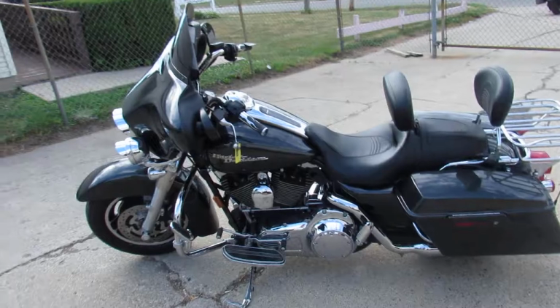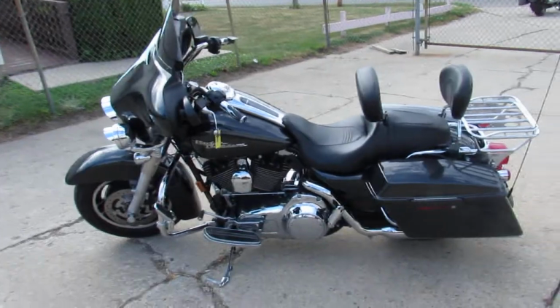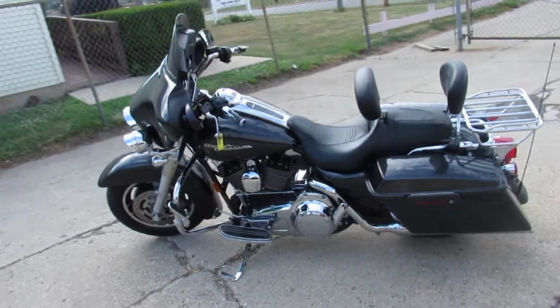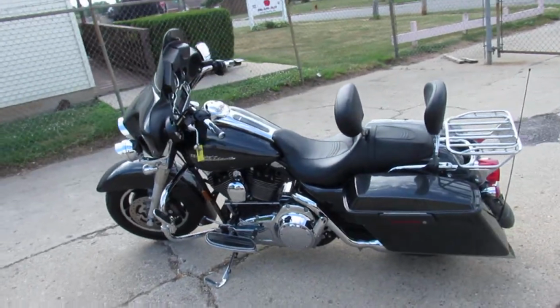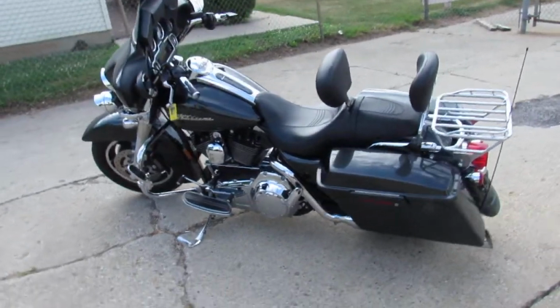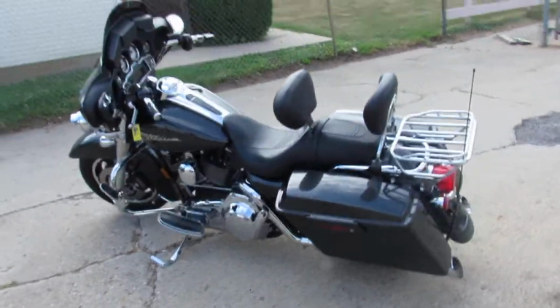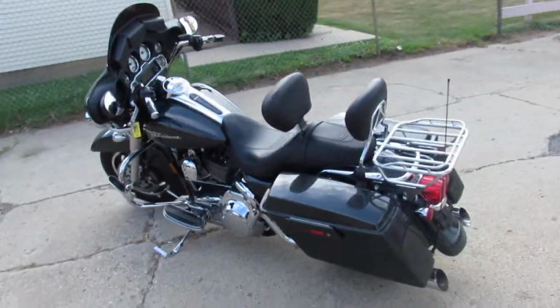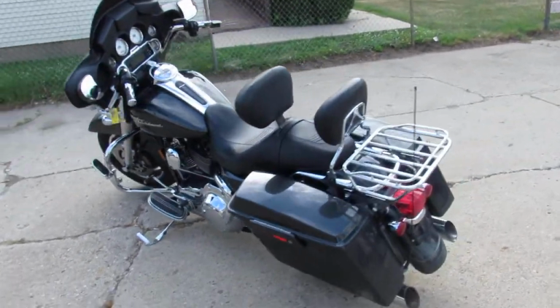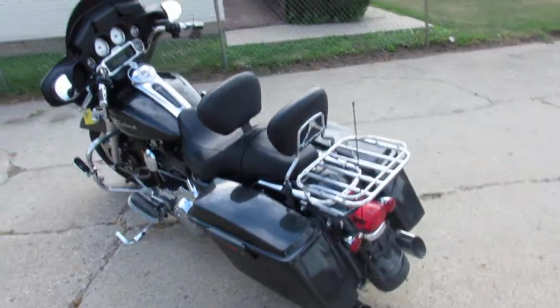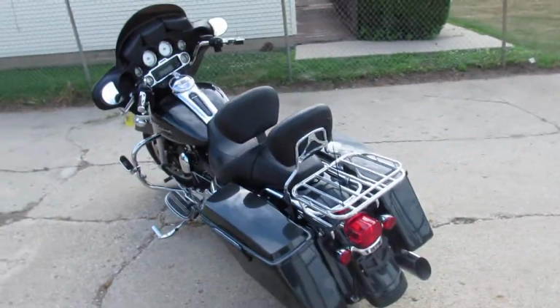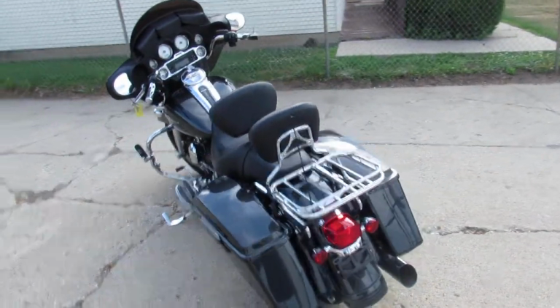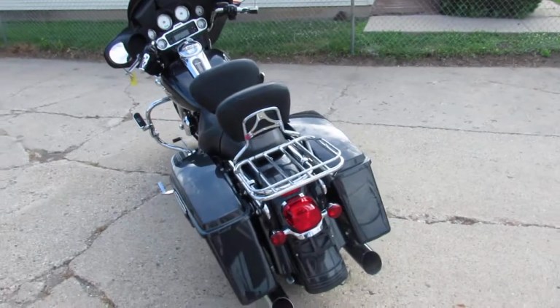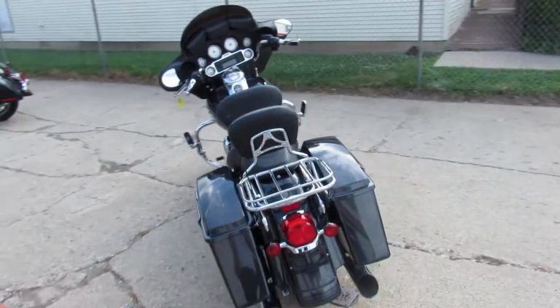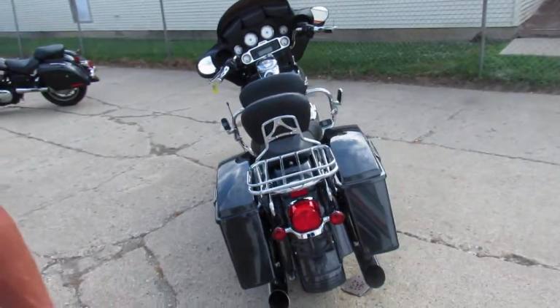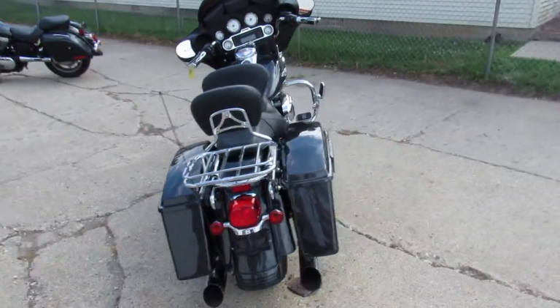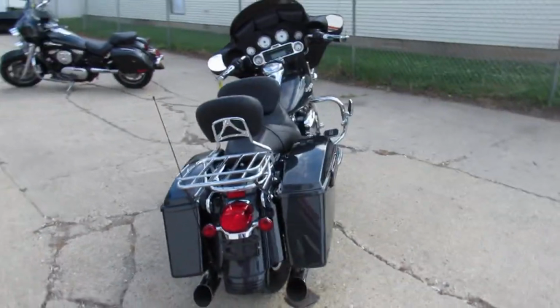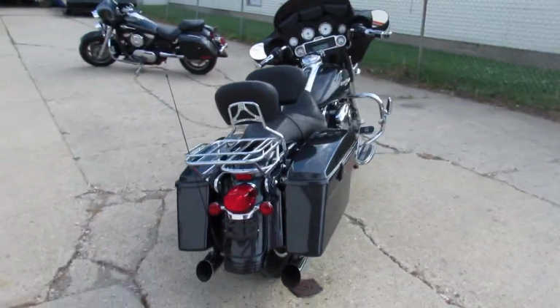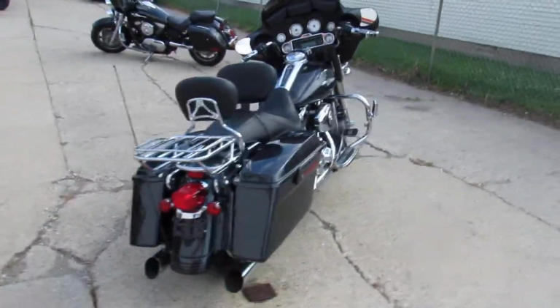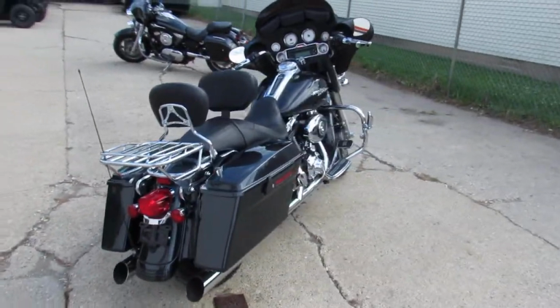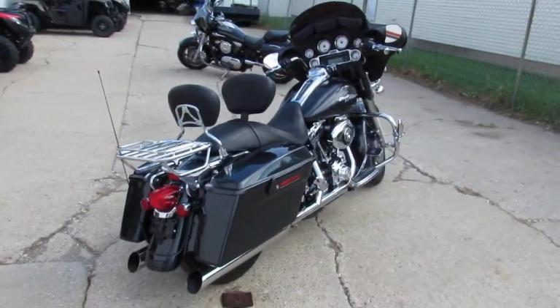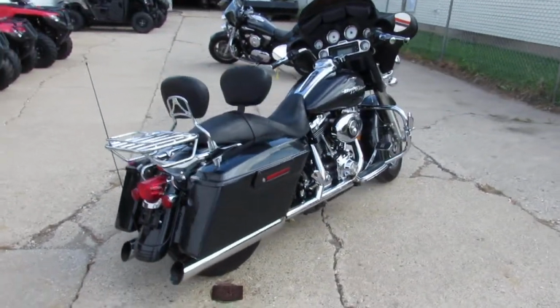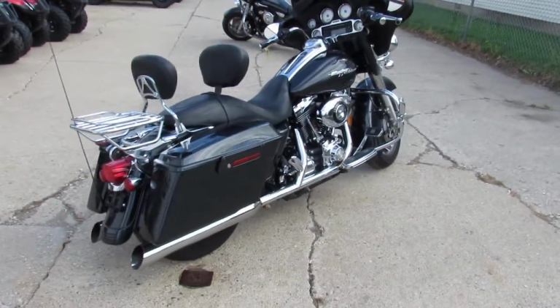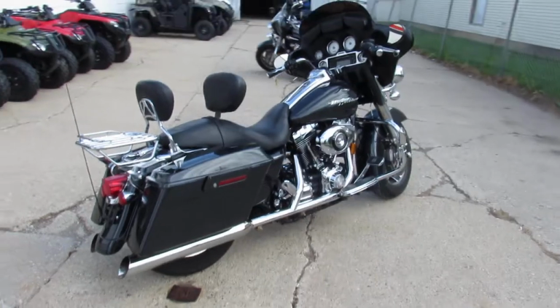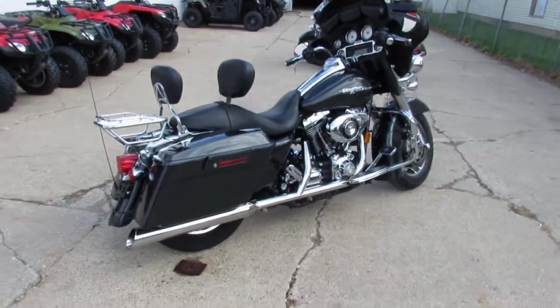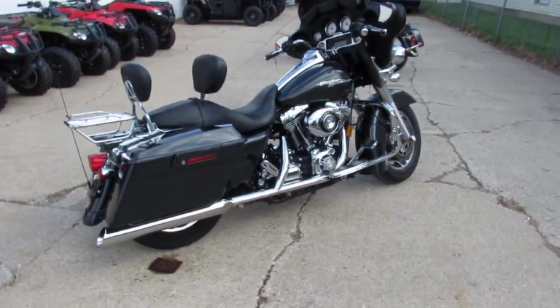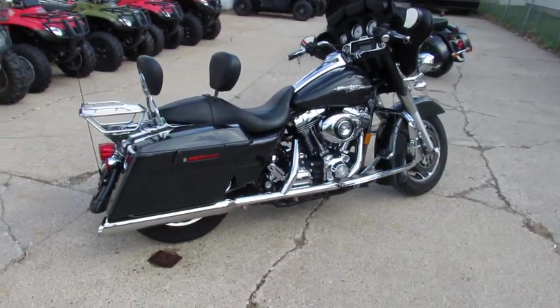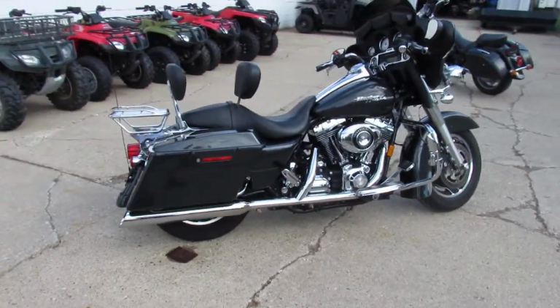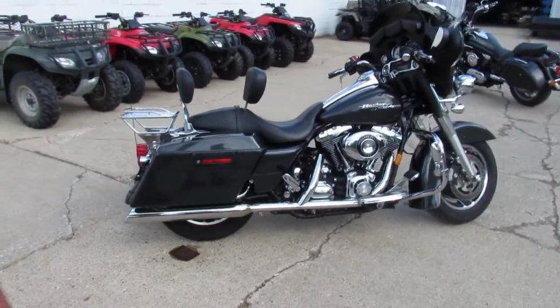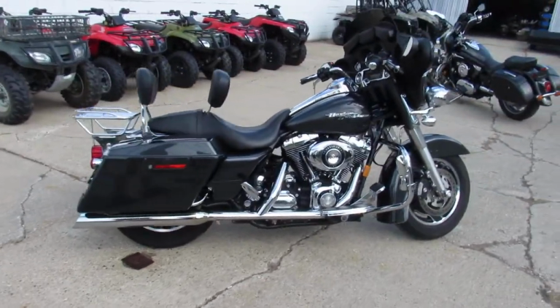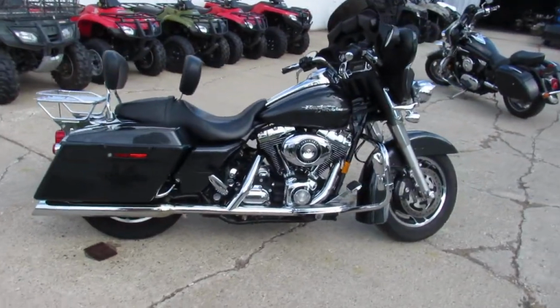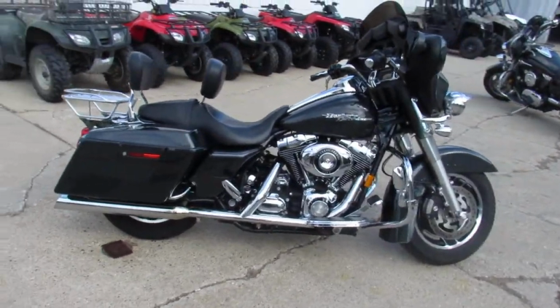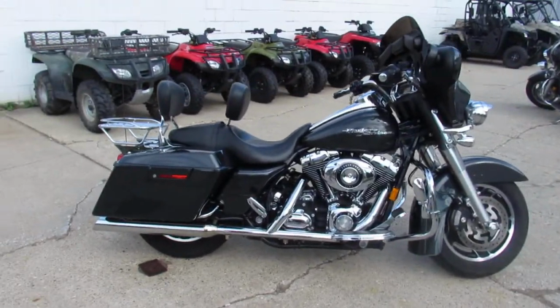Hey guys, we got a real good looking Street Glide here at Approval Power Sports. It is a 2008 Street Glide. The bike only has 22,829 miles, so the miles are good. This thing is a good looking bike — comes in the charcoal gray.